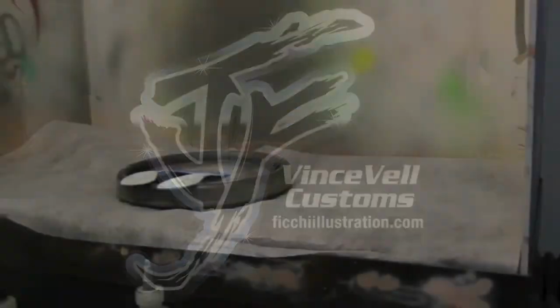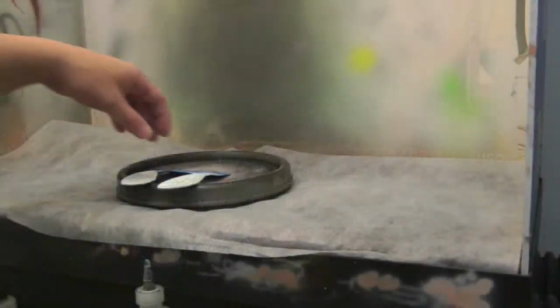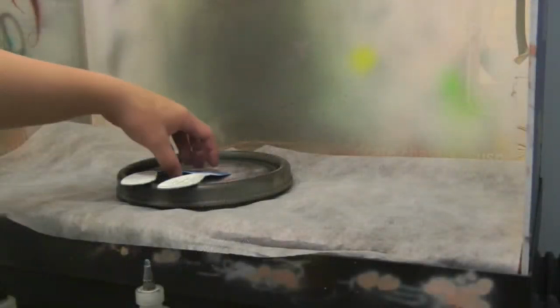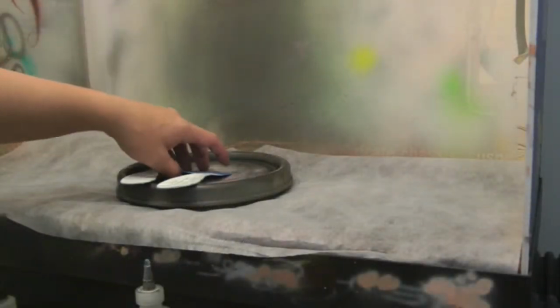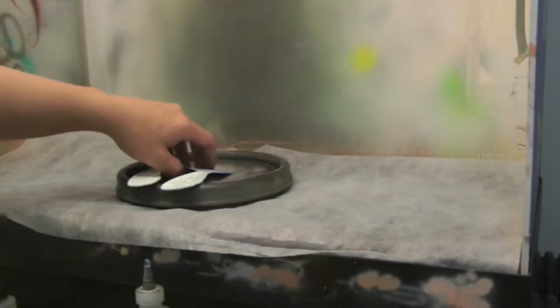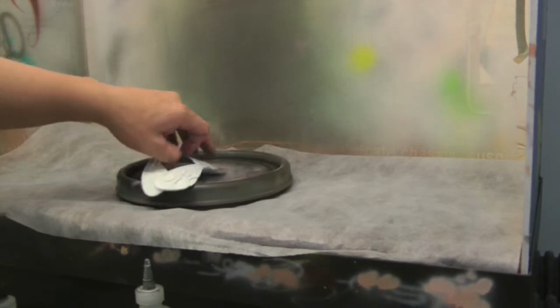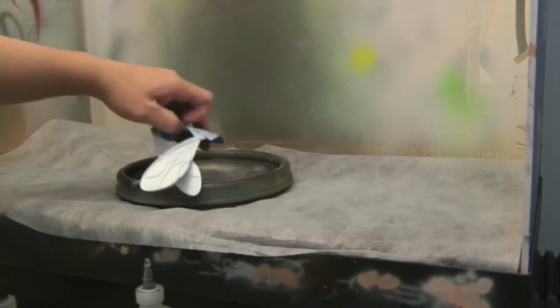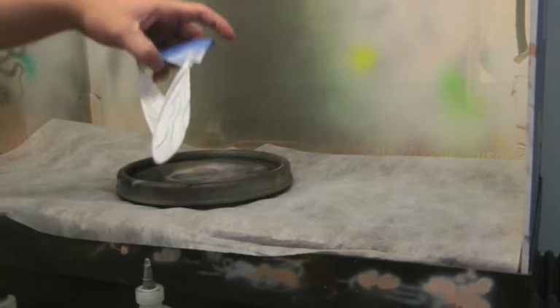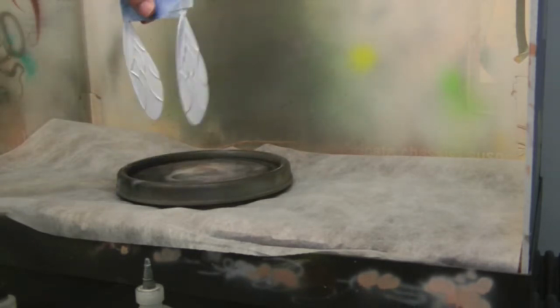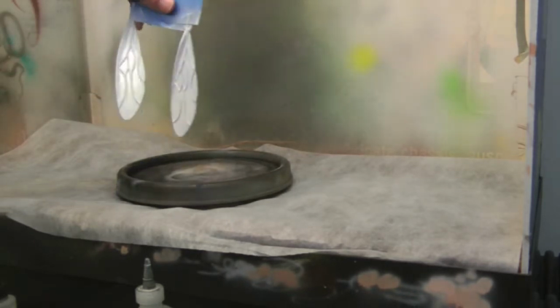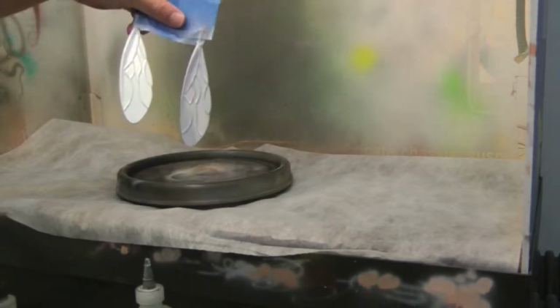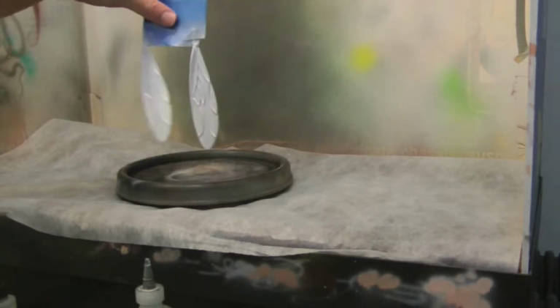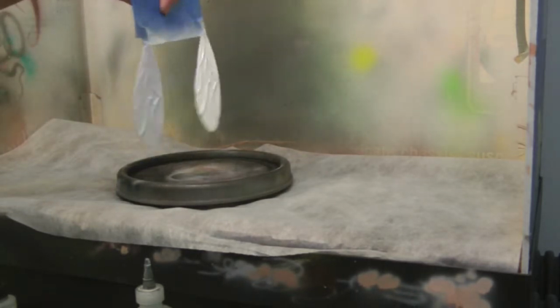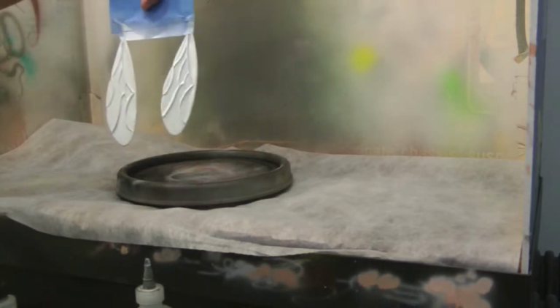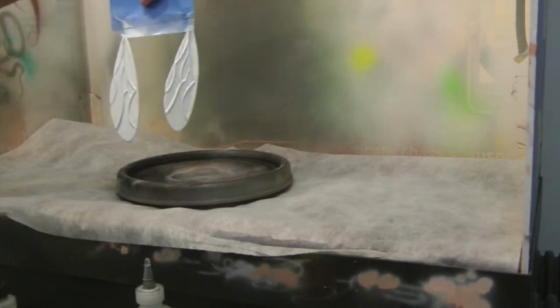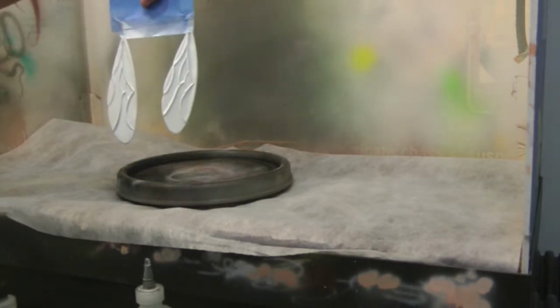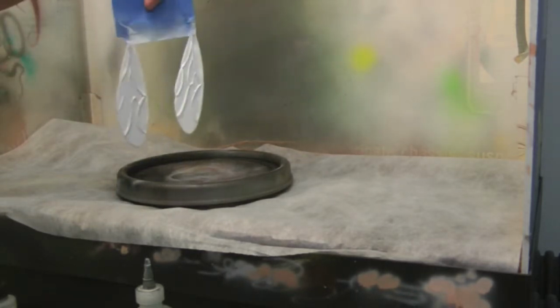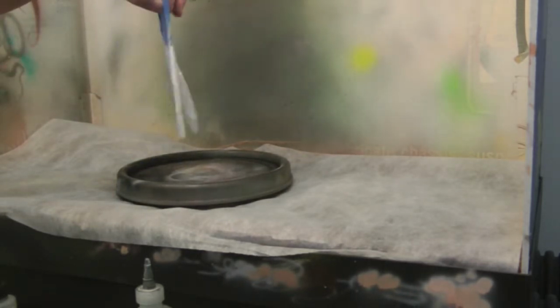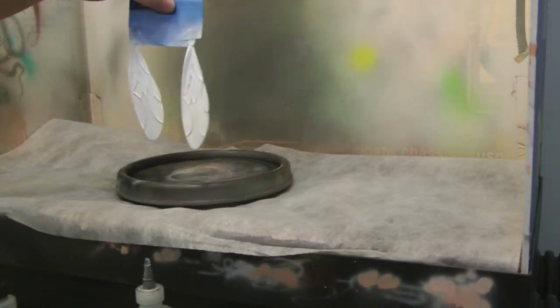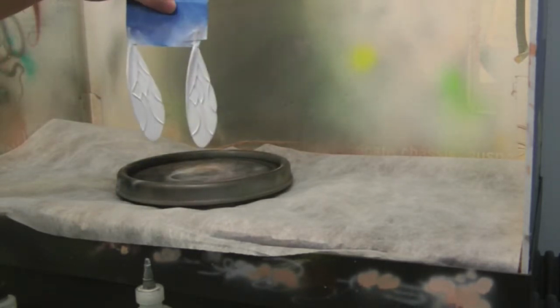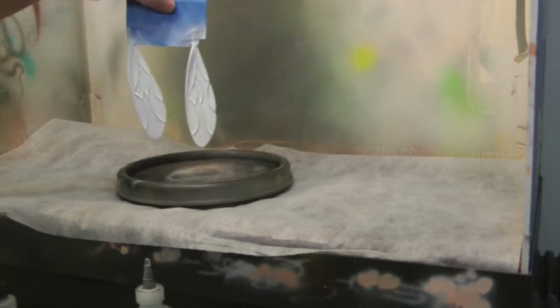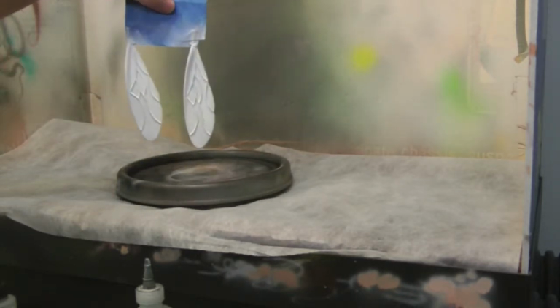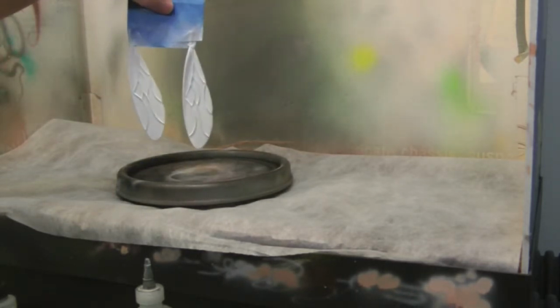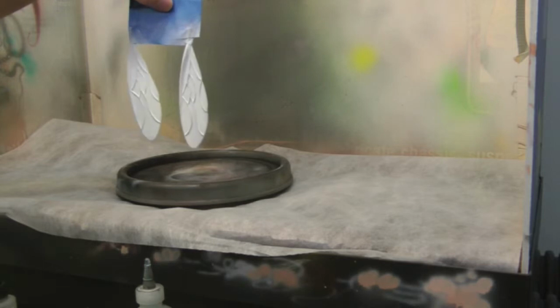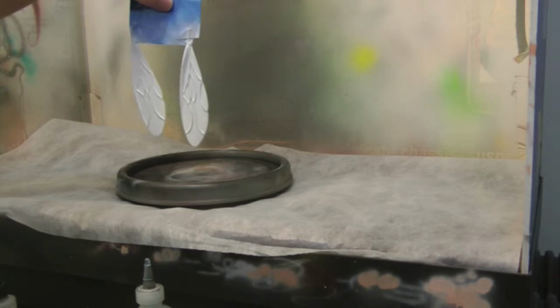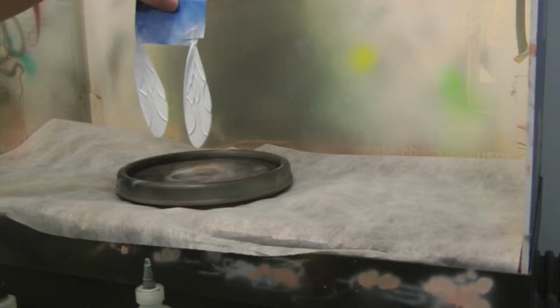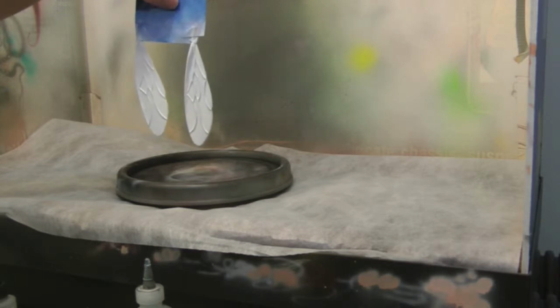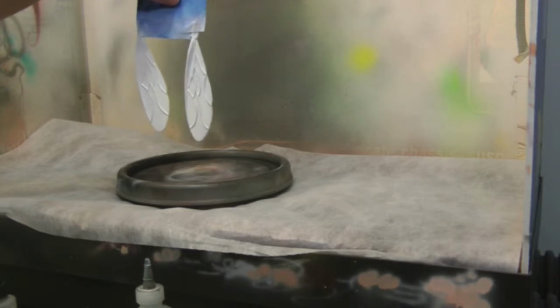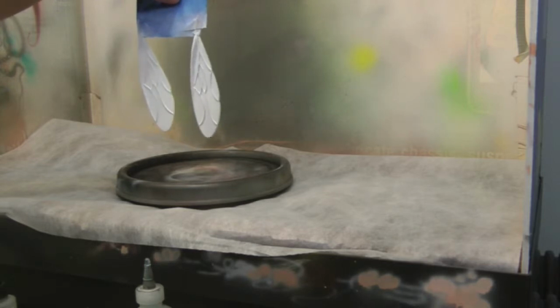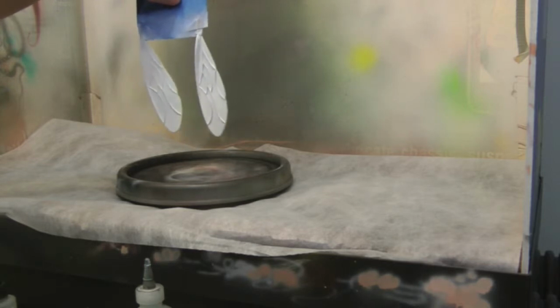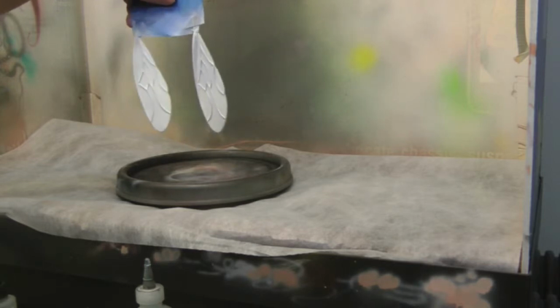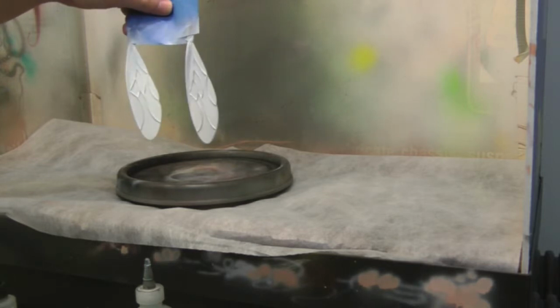Alright guys, so basically the wings have been gloss coated in white, straight from the can — Kryolan Gloss White.